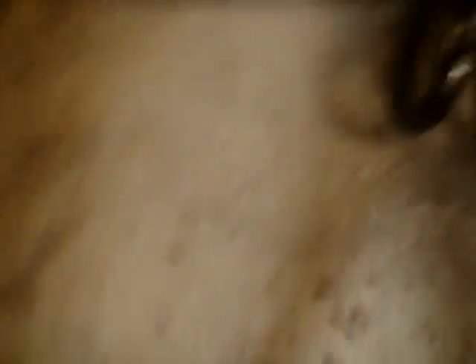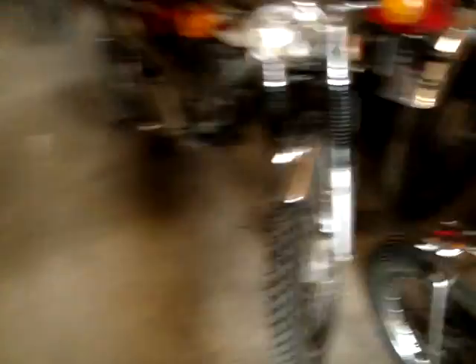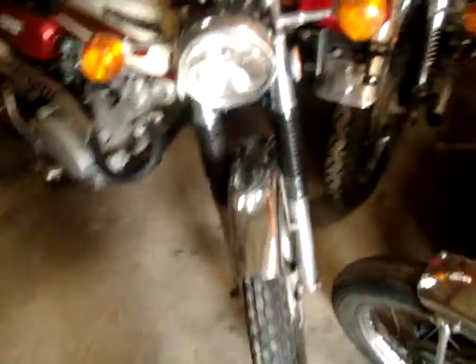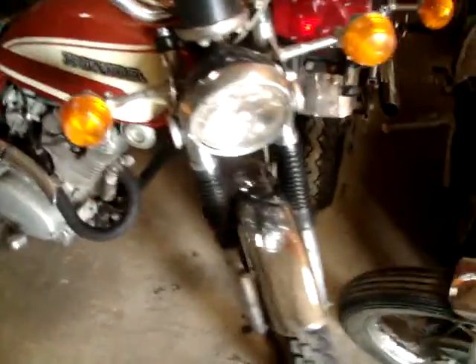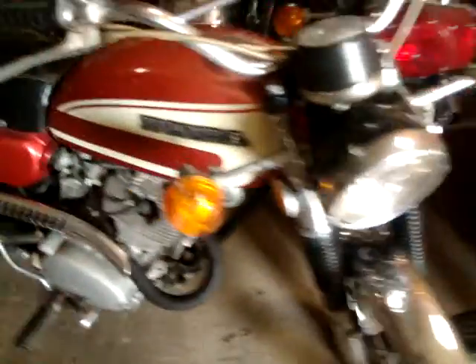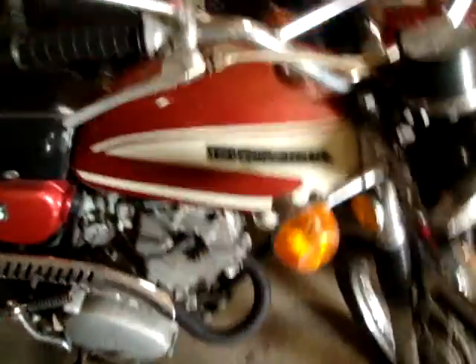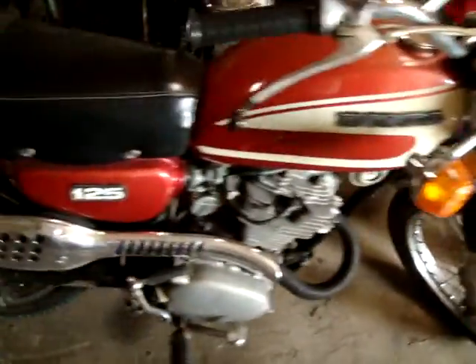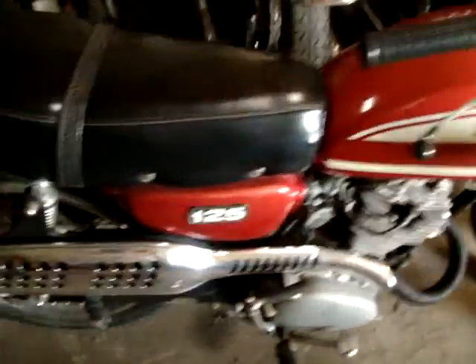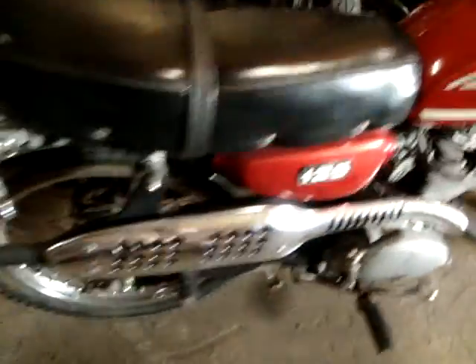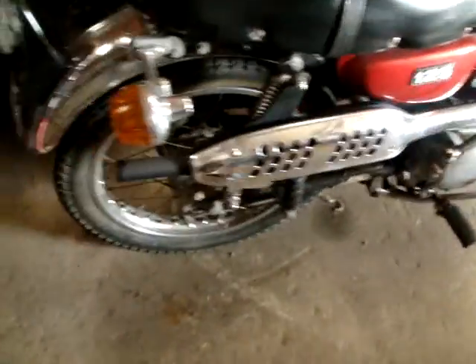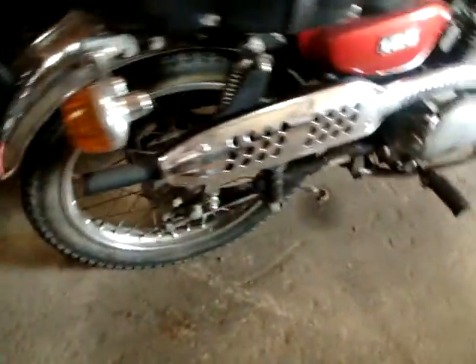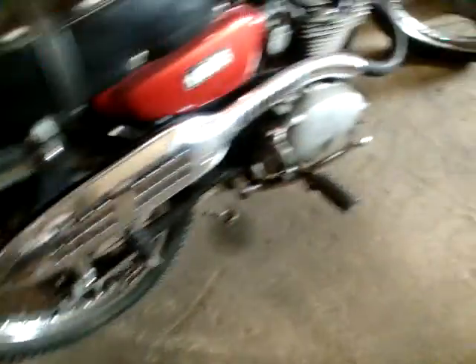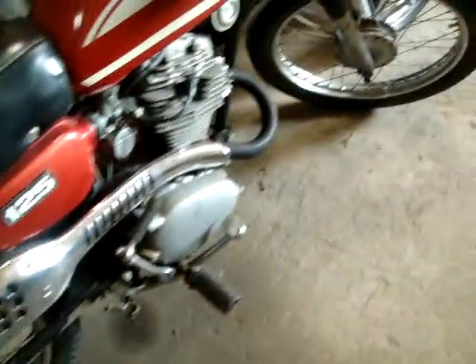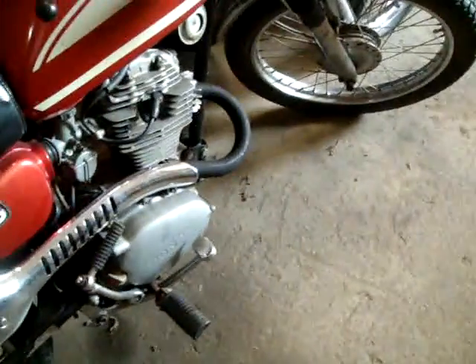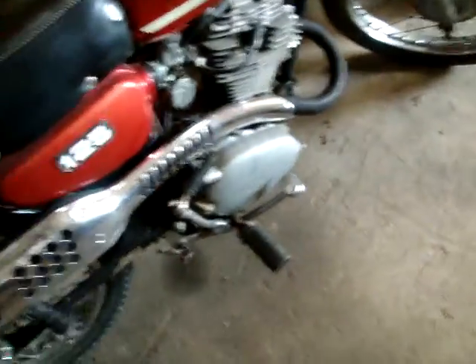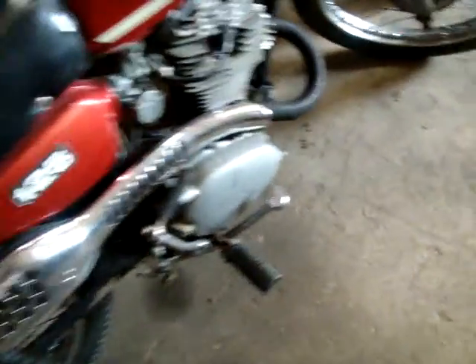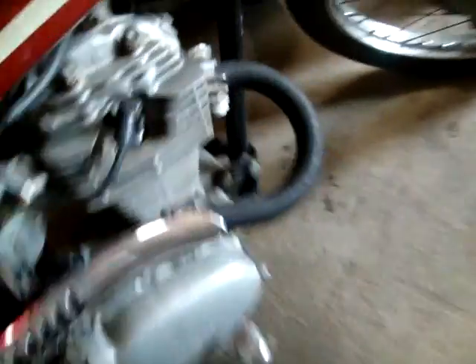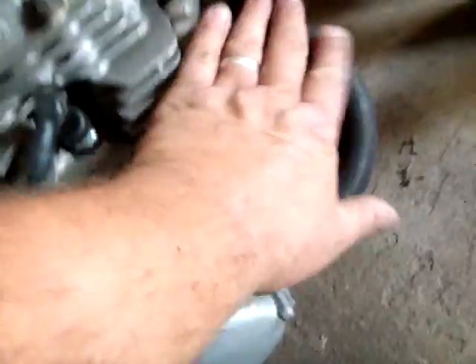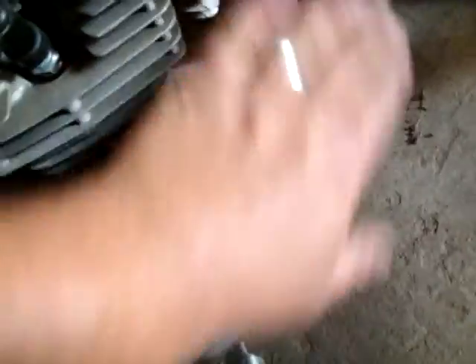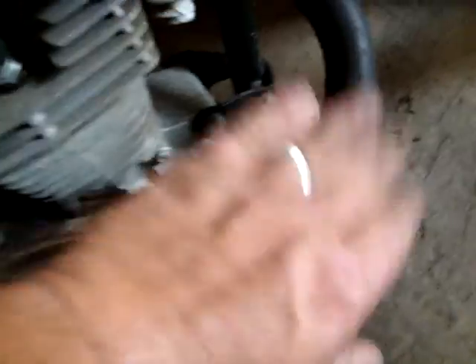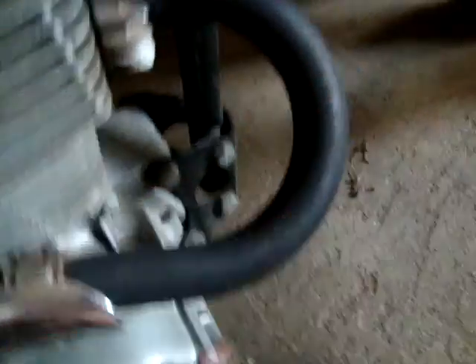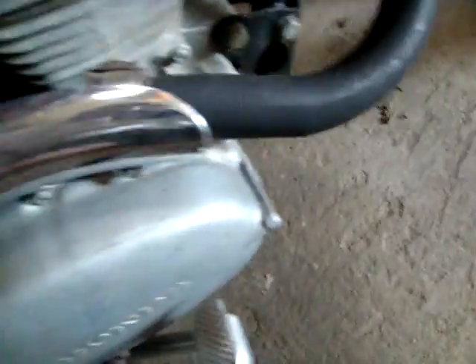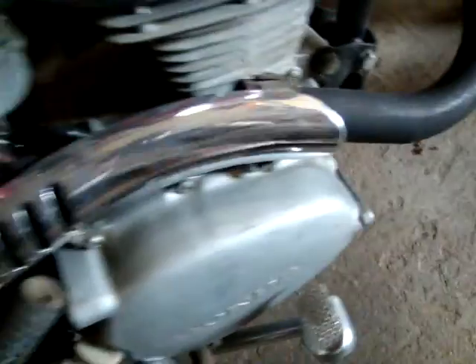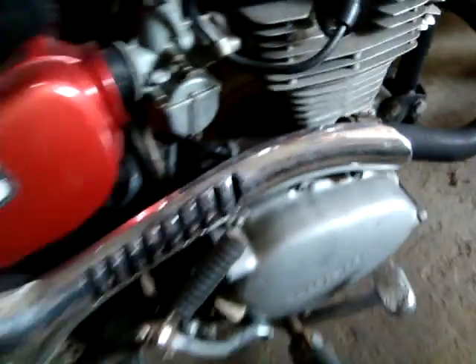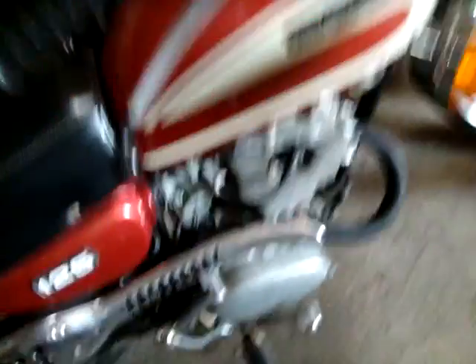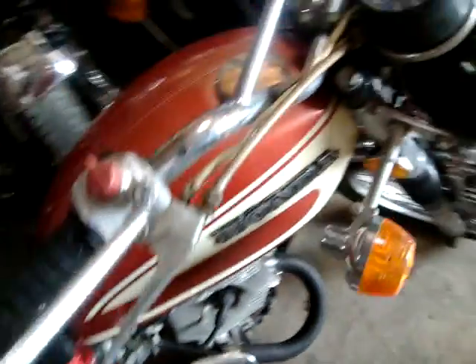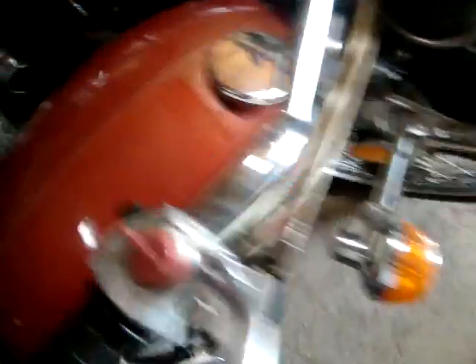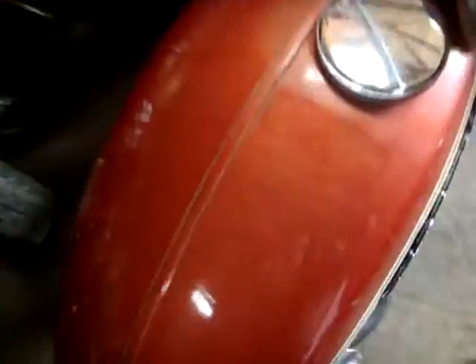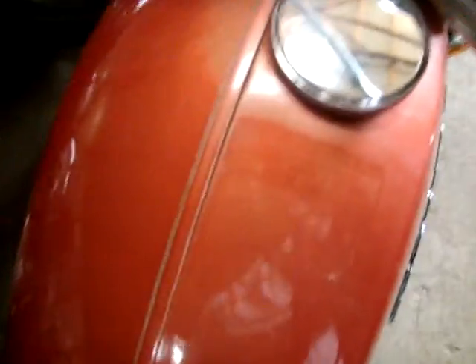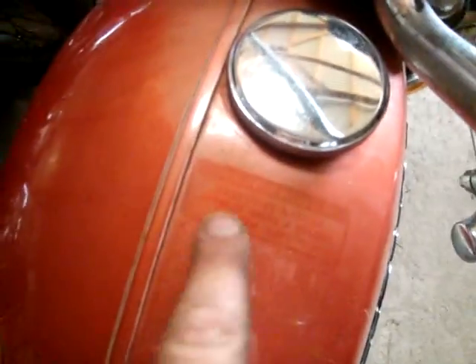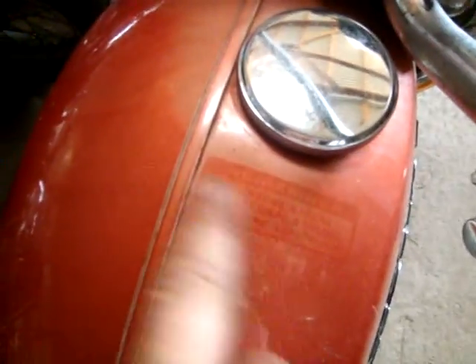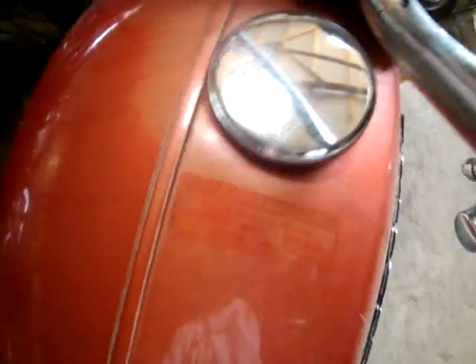Nice little CL 125. Exhaust is good. Somebody might have re-flat blacked it at one time. I rode this around as a pit bike. A little fading on top — you can see the sticker there.